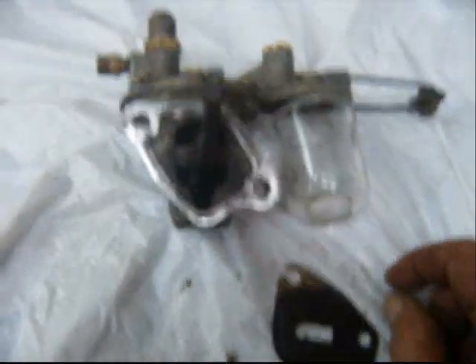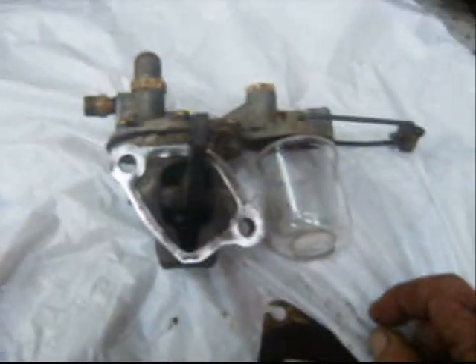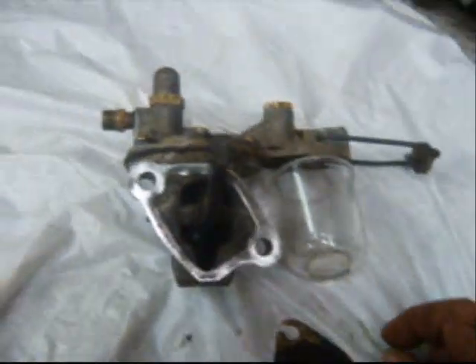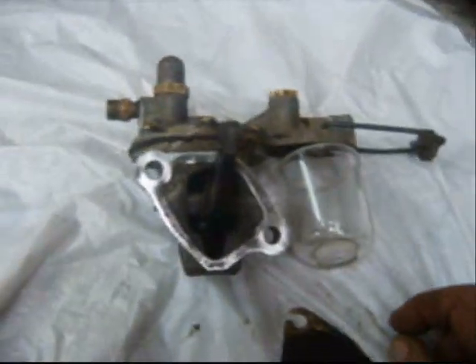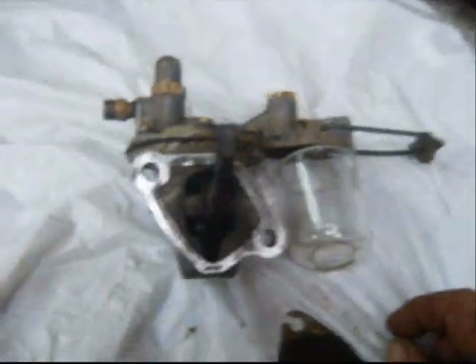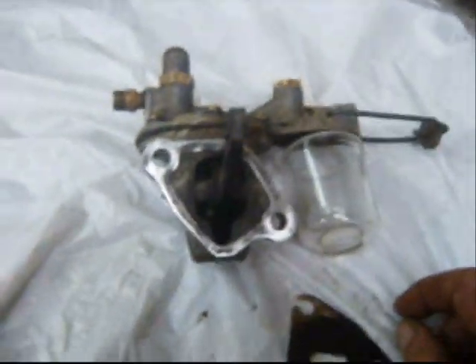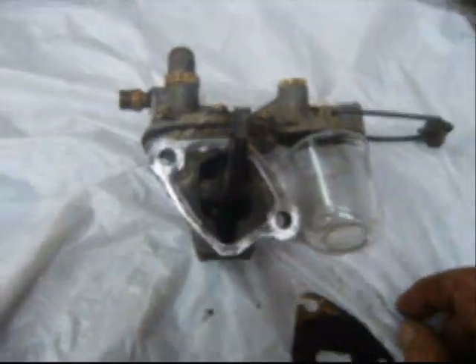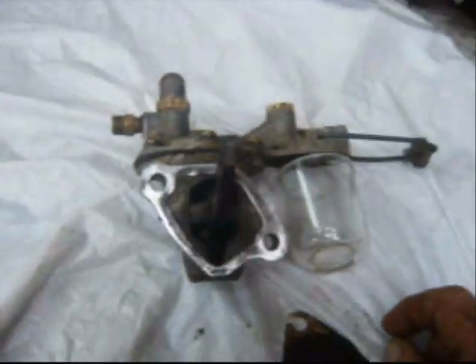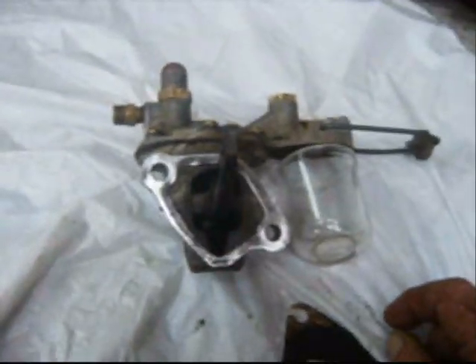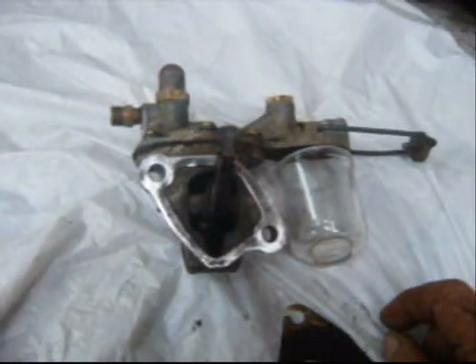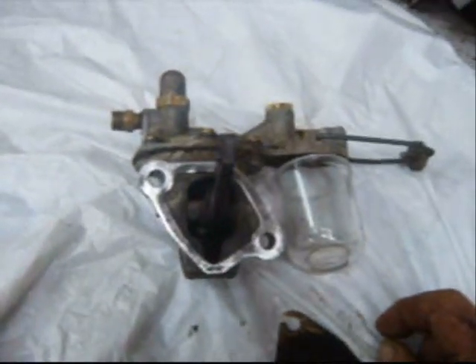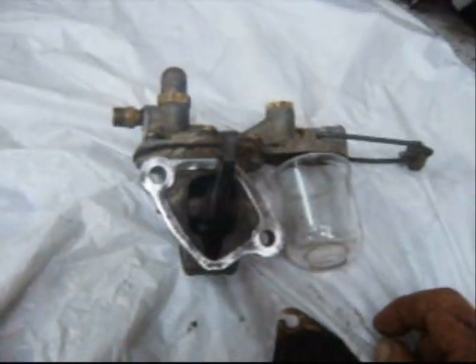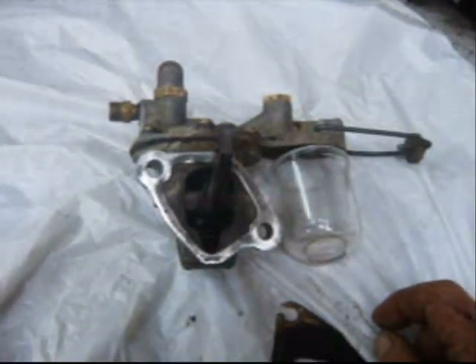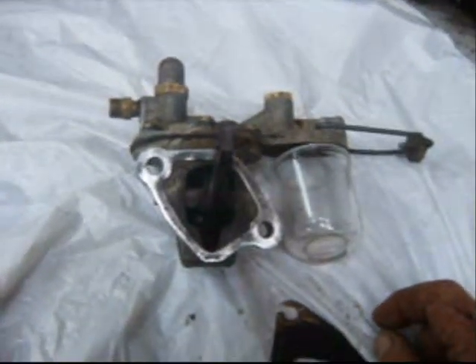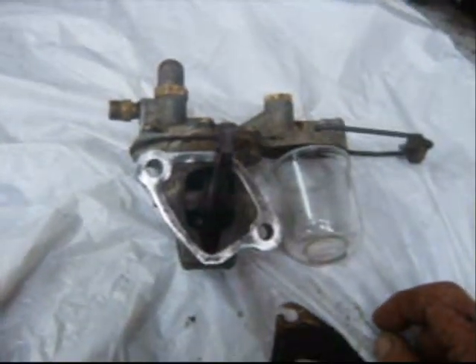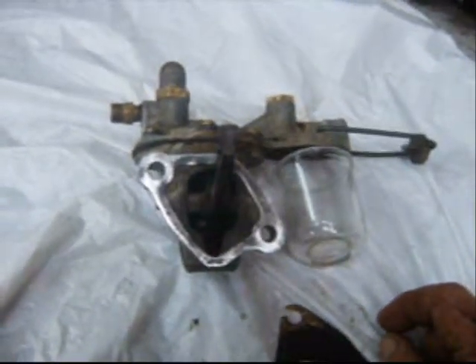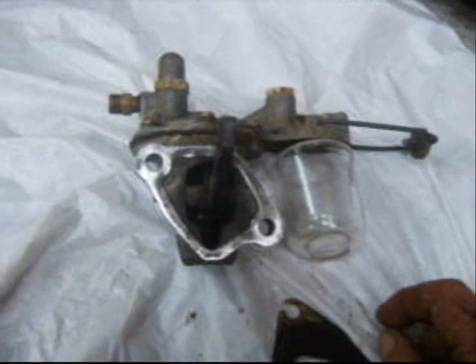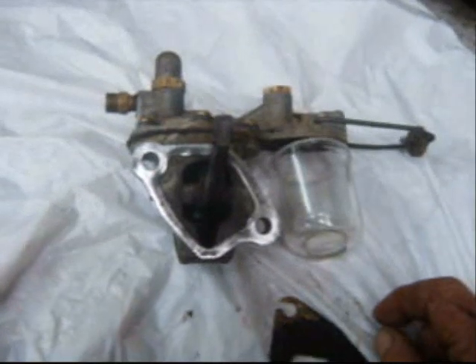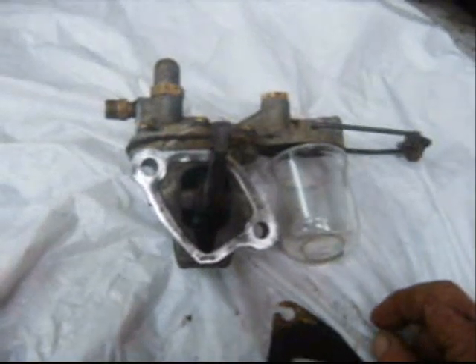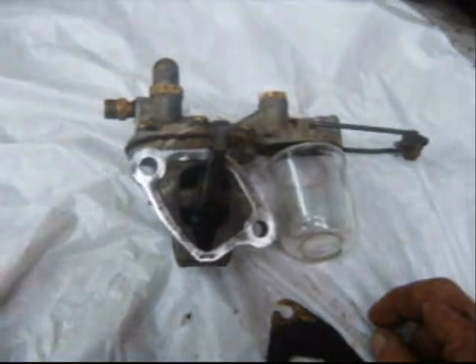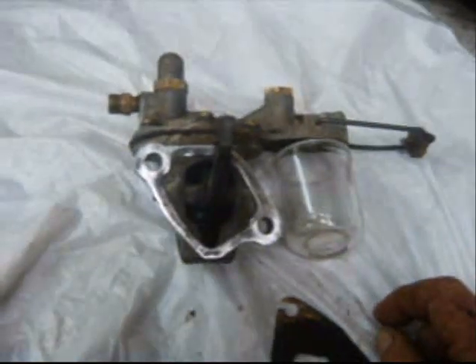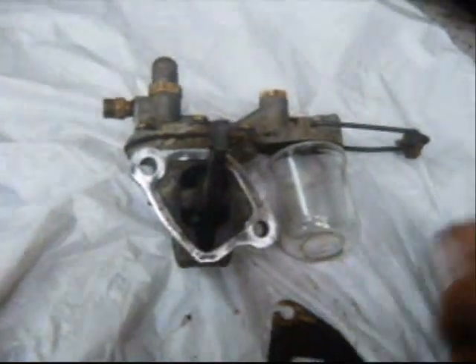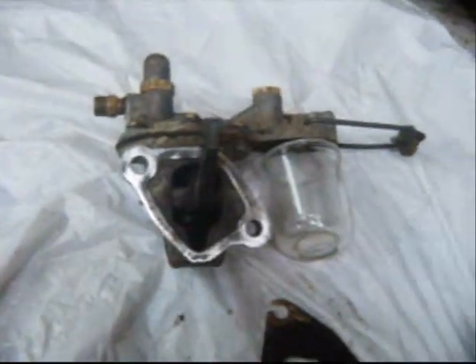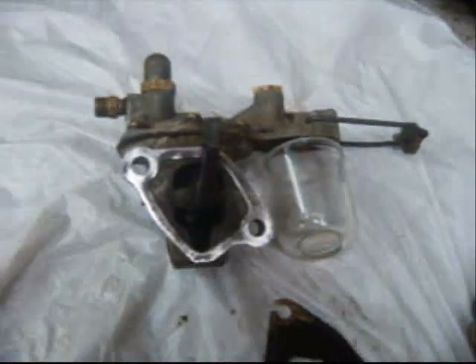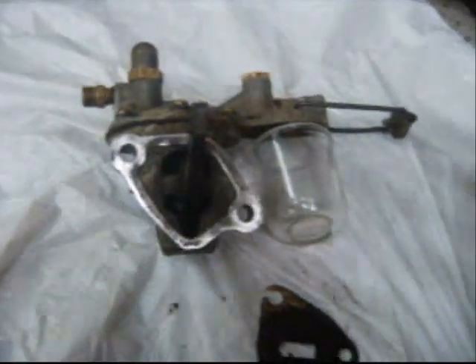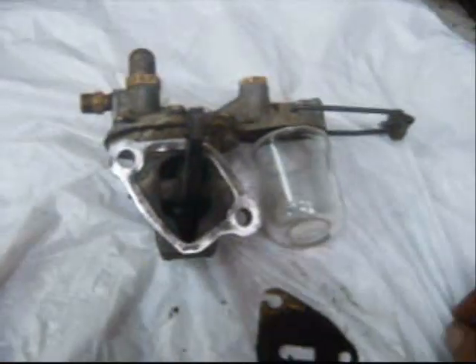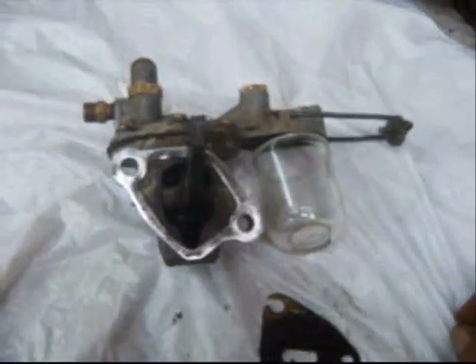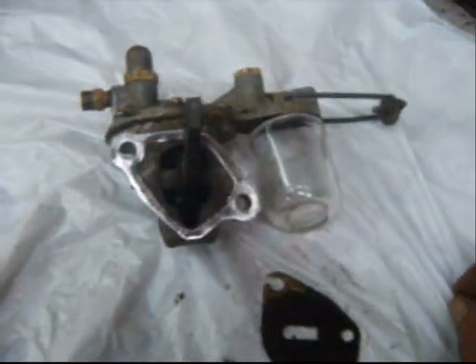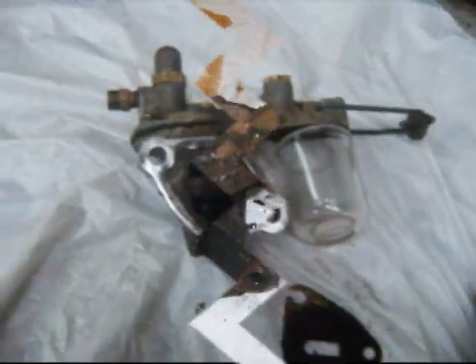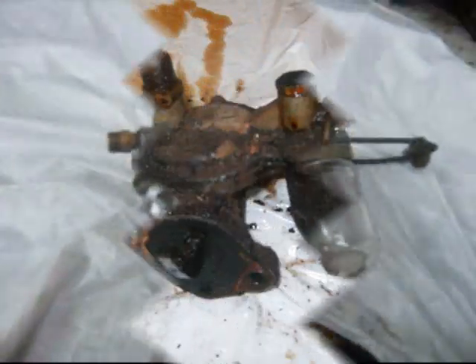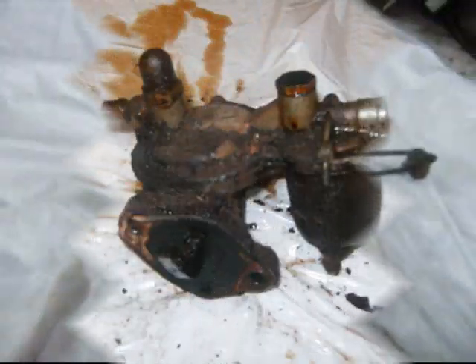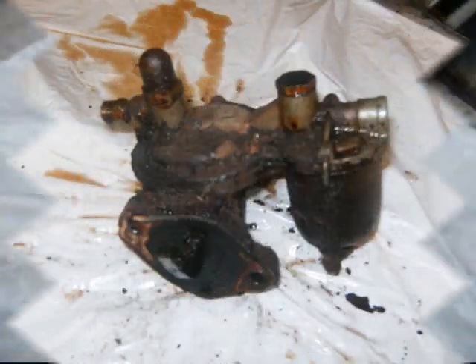But once again, I took something off of this truck and cleaned it and put it back together and it works. So there we go.